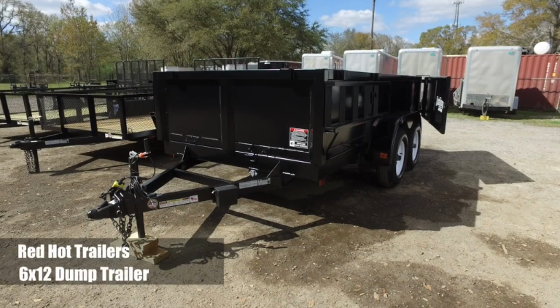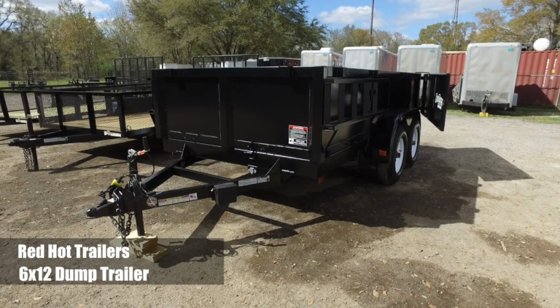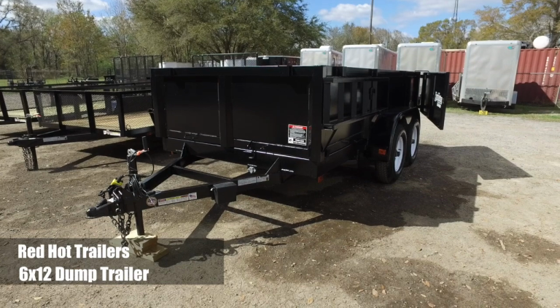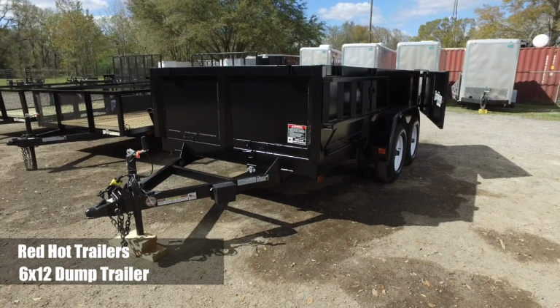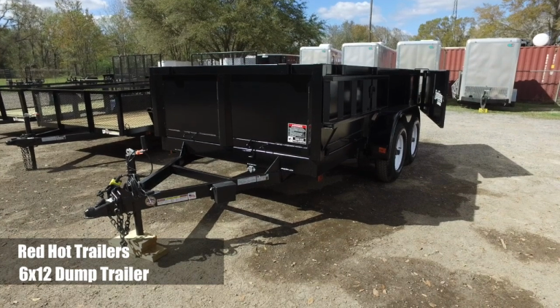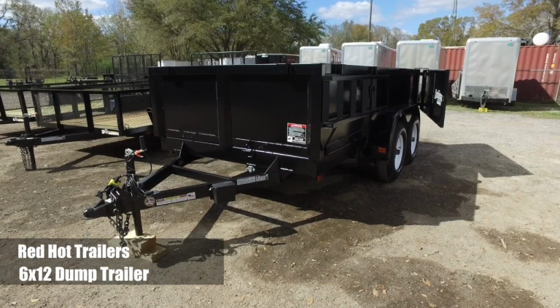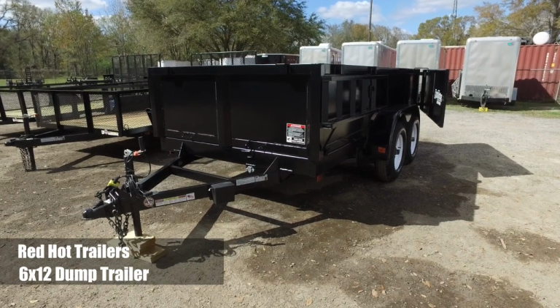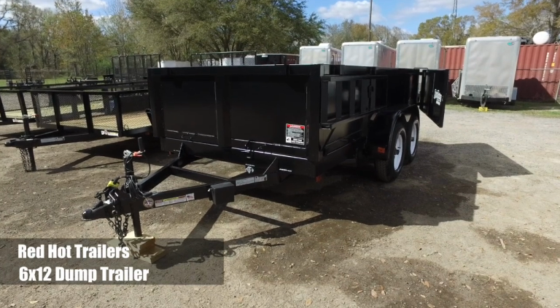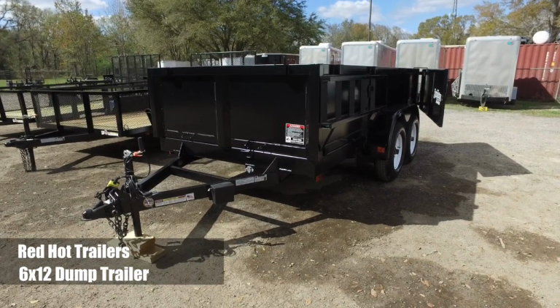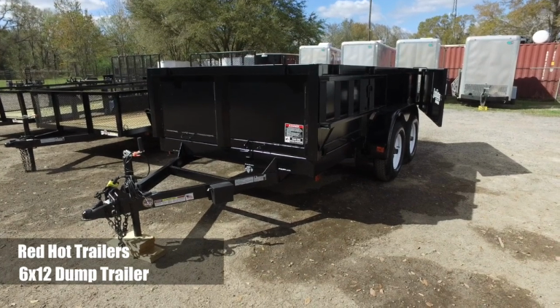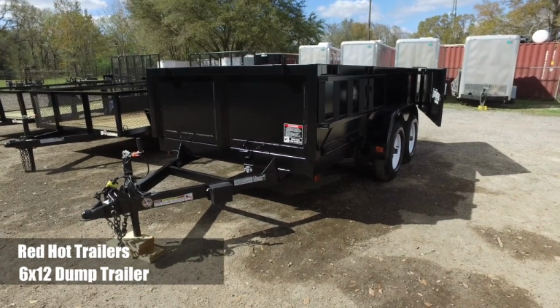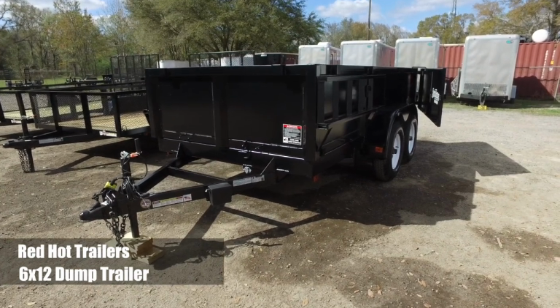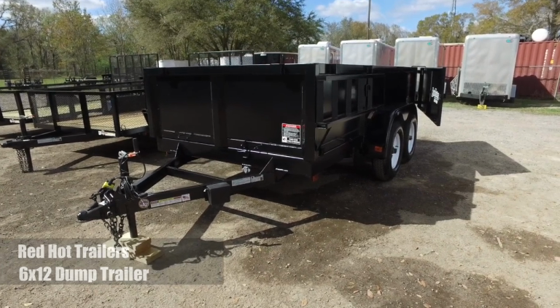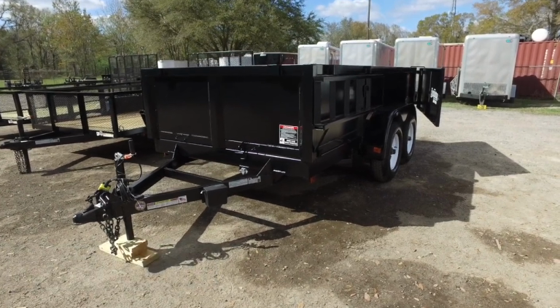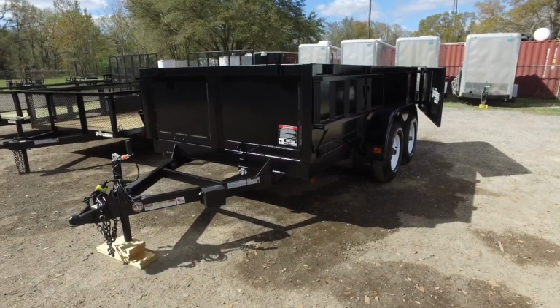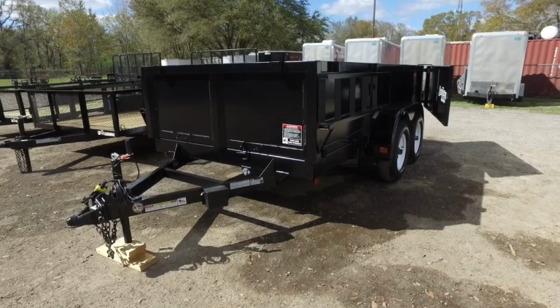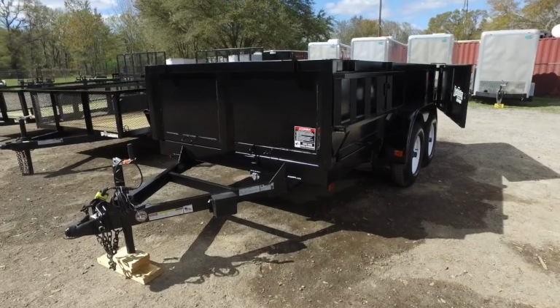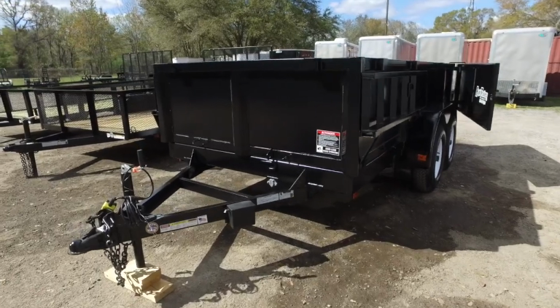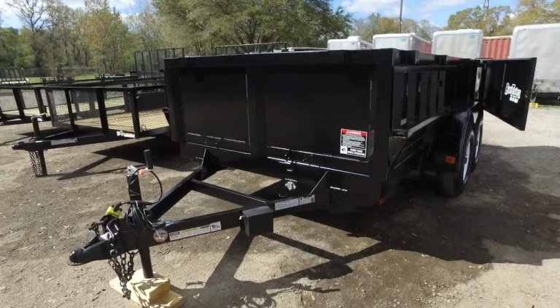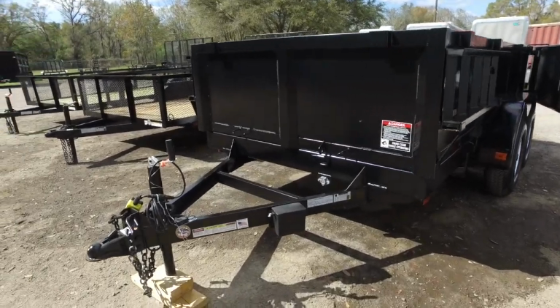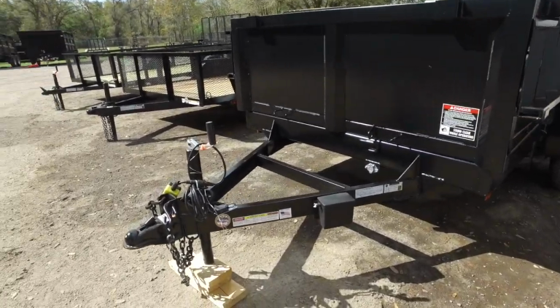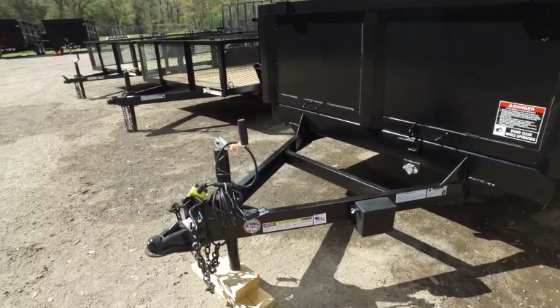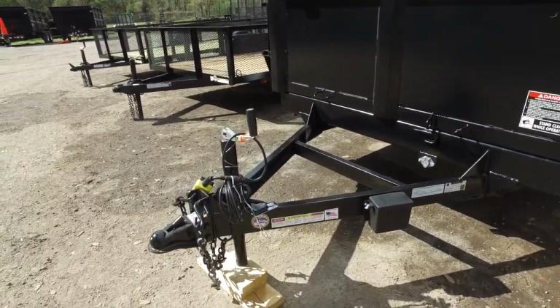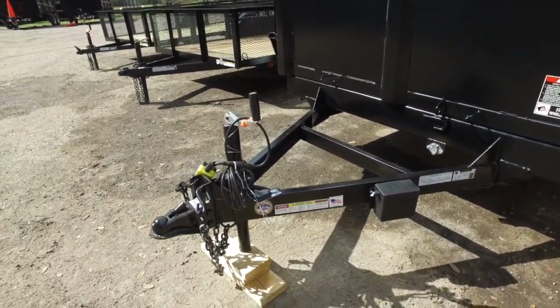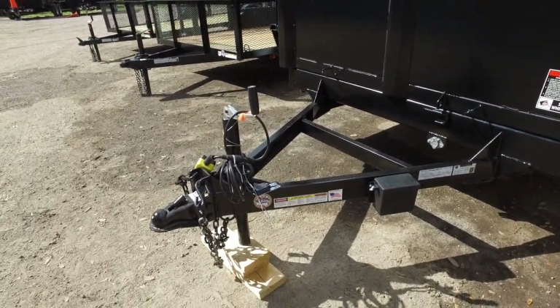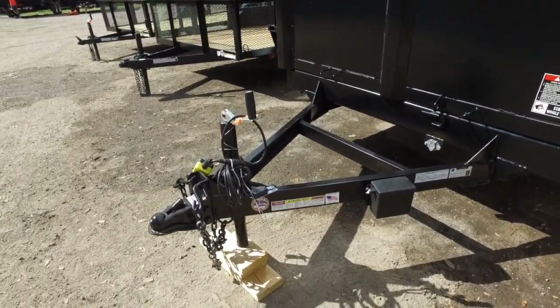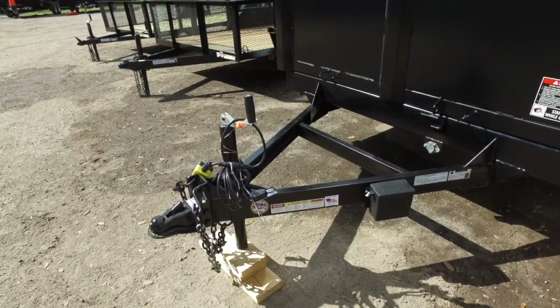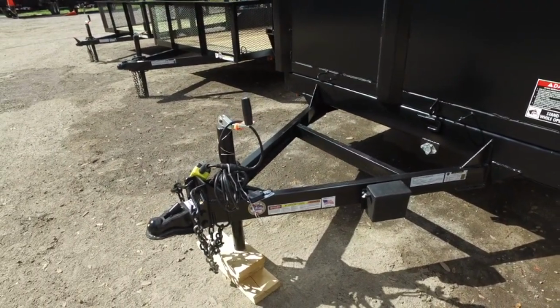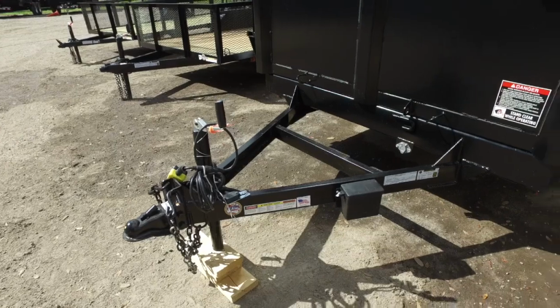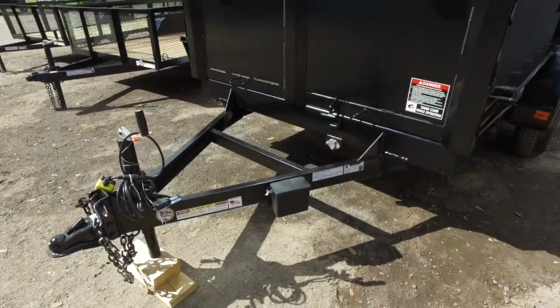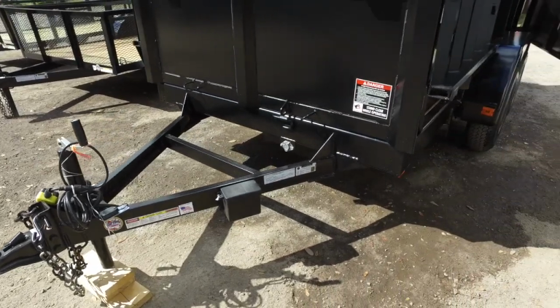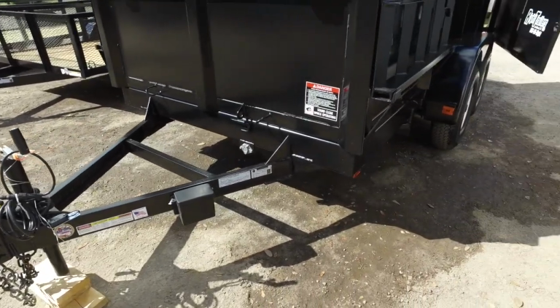Here's a 6x12 Red Hot Trailers dump trailer. It's got an old steel frame, extended tongue, 2 and 5/16 coupler, top wind jack, and electric brake.